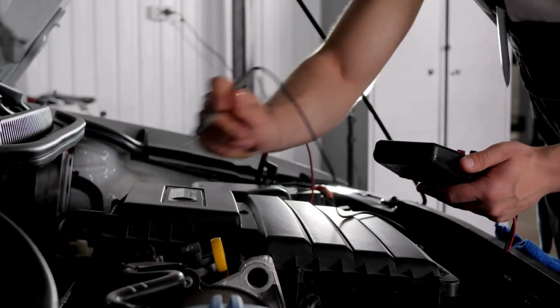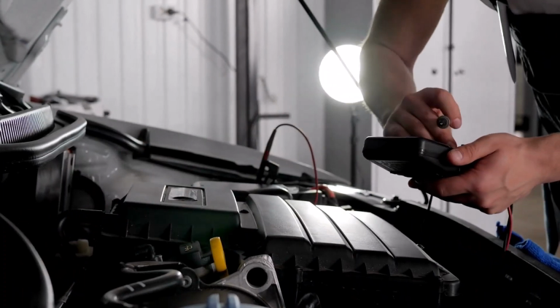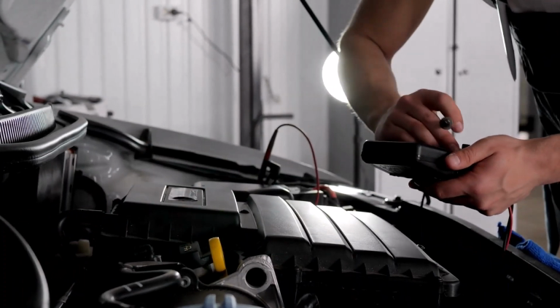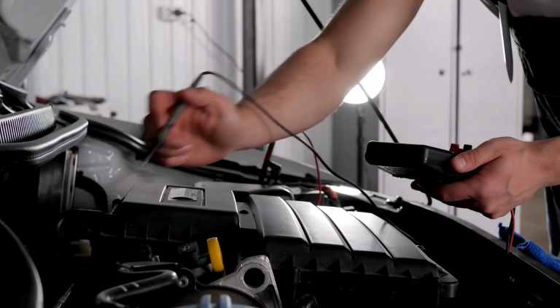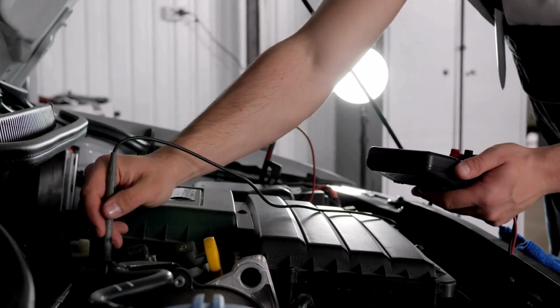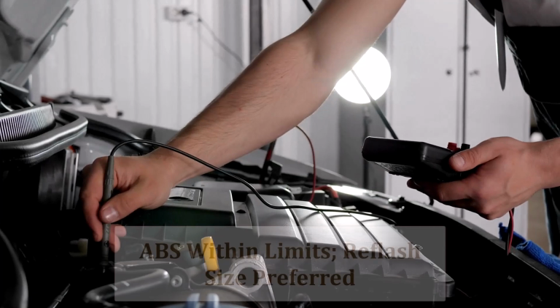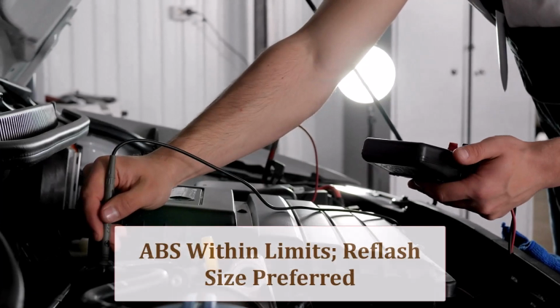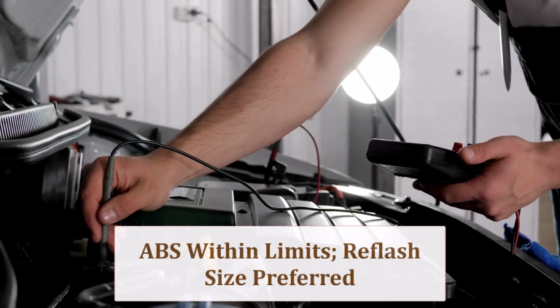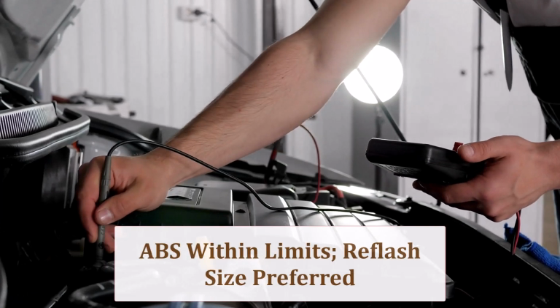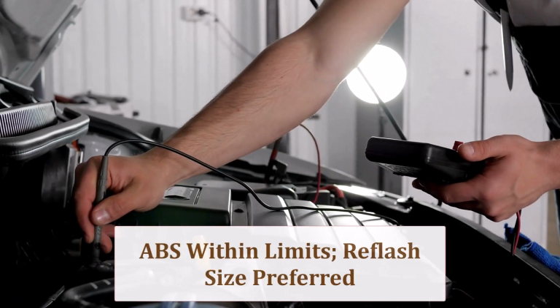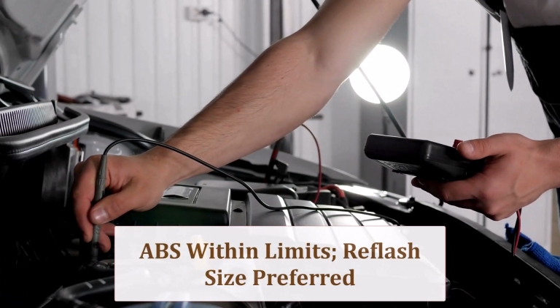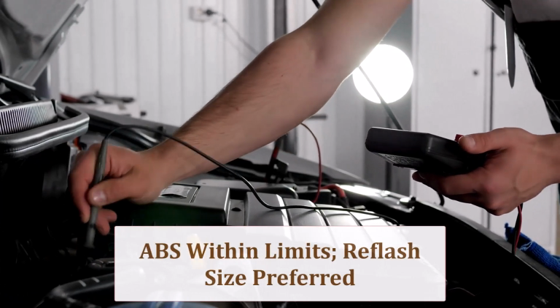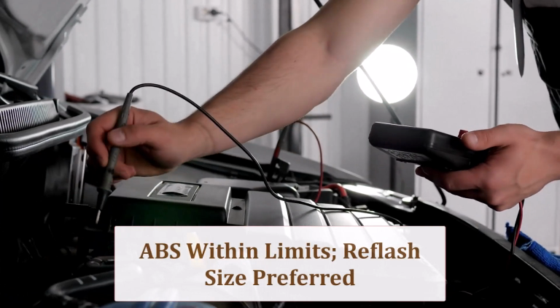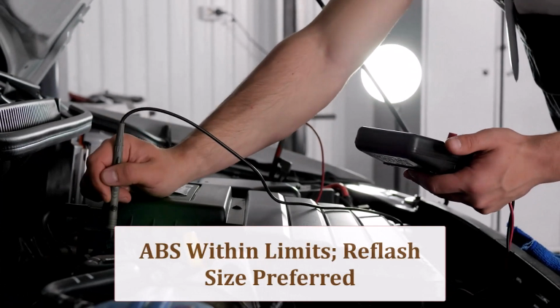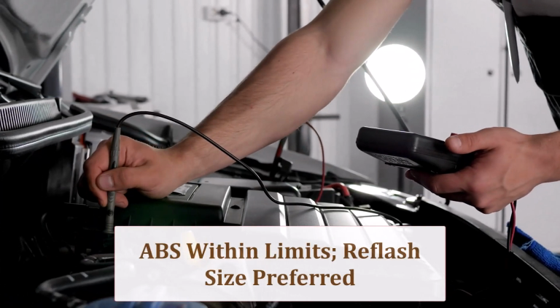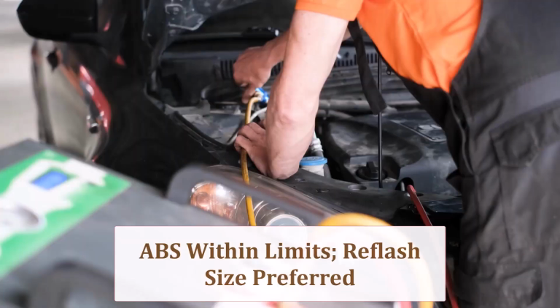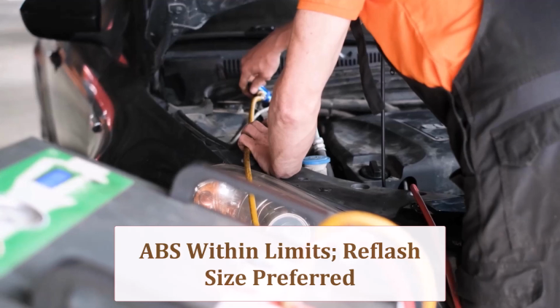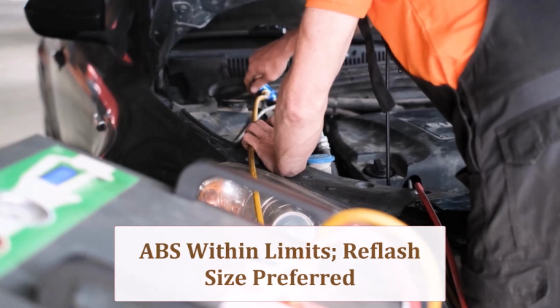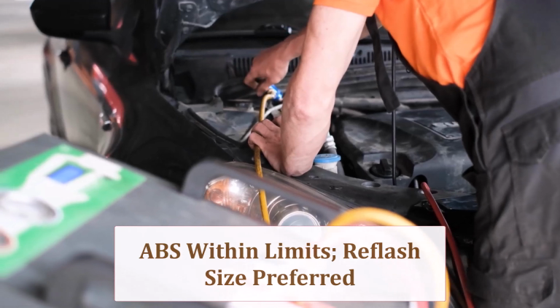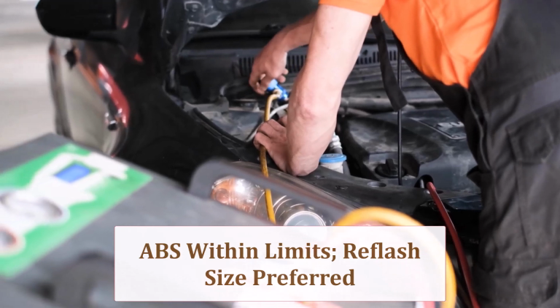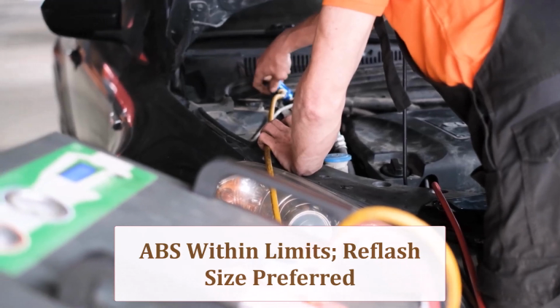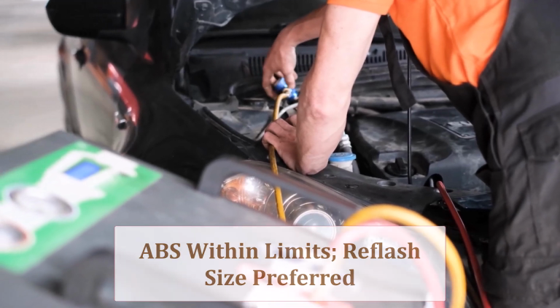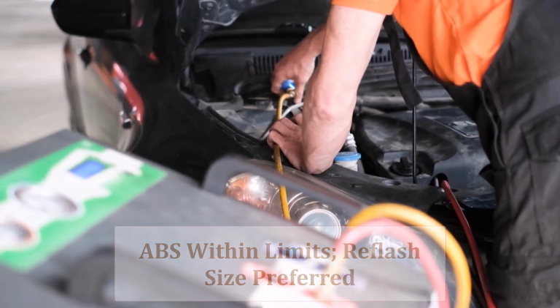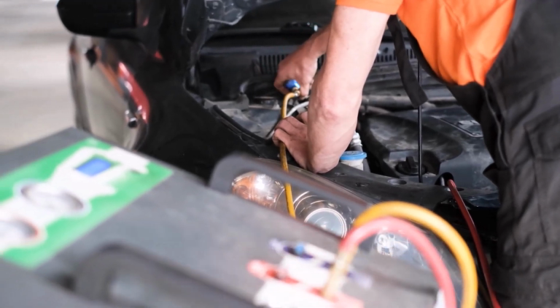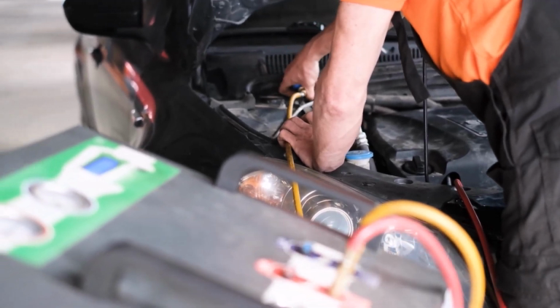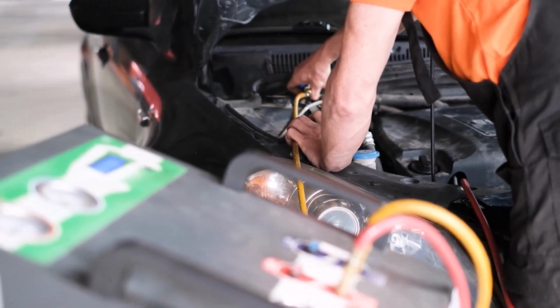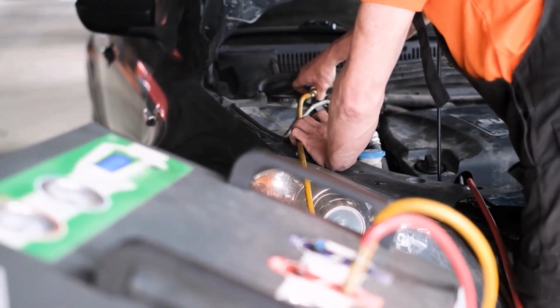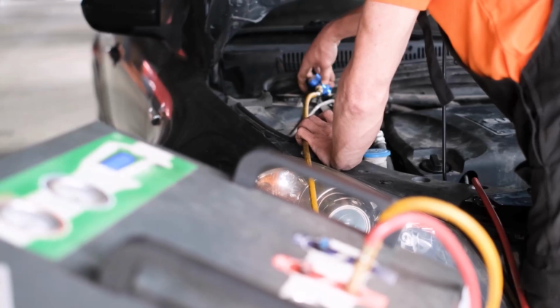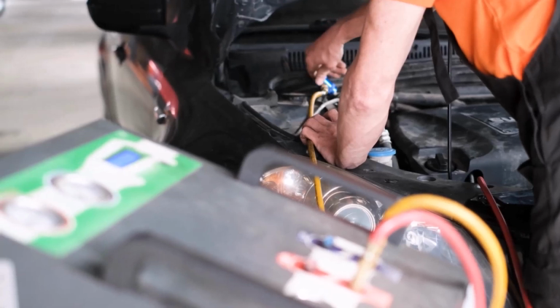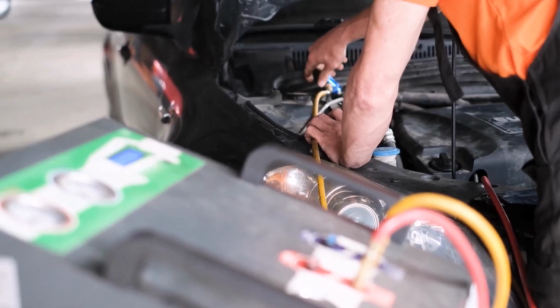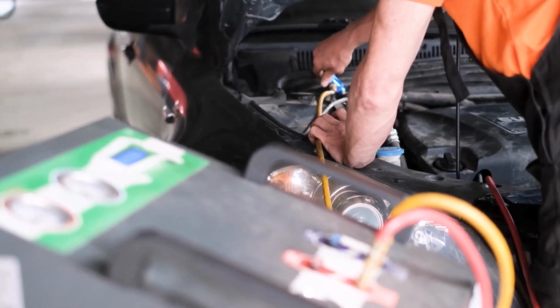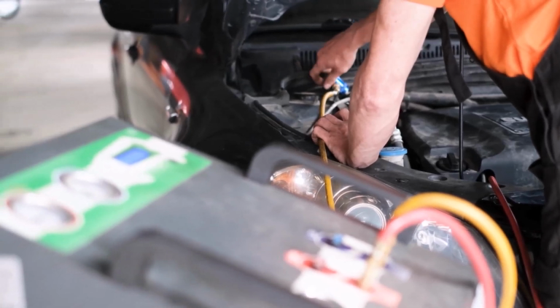ESC and ABS expect the original tire circumference. At 3.1% variance, they remain within acceptable limits, yet may trigger earlier interventions on icy roads. Reprogramming the tire size keeps stability thresholds, shift logic, and fuel range calculations spot on.